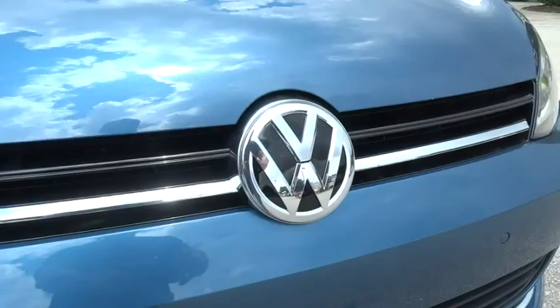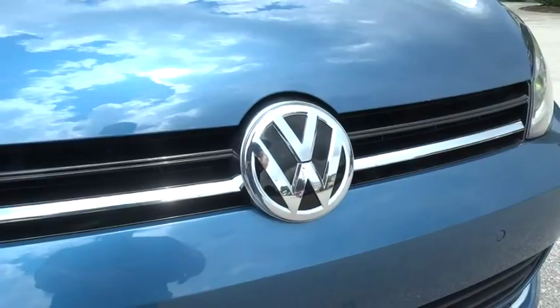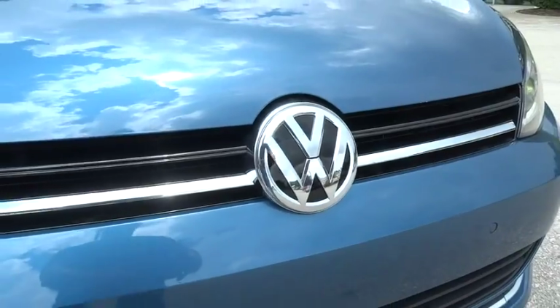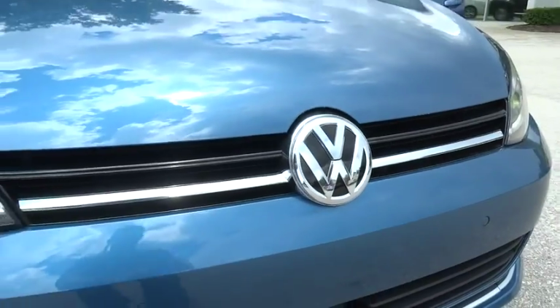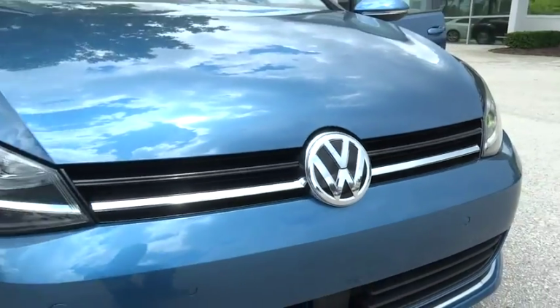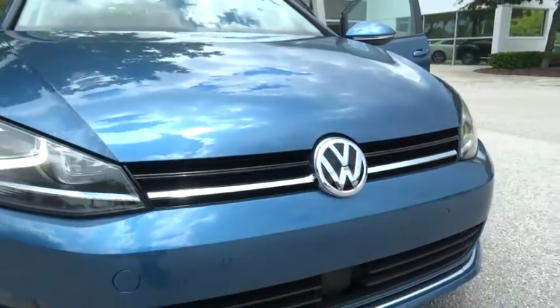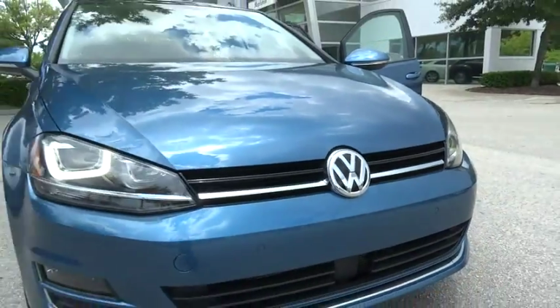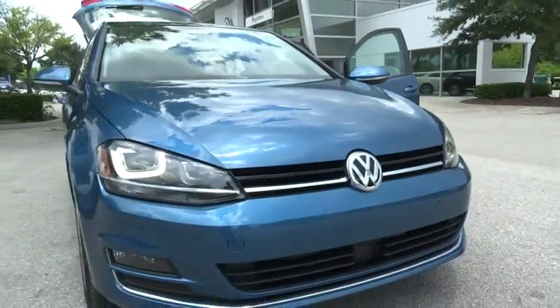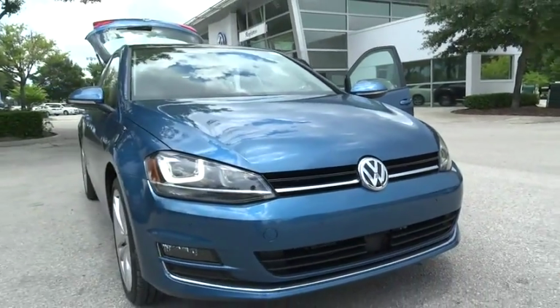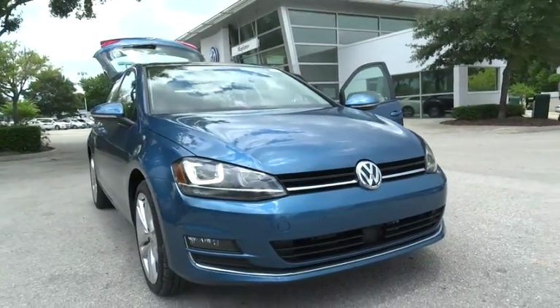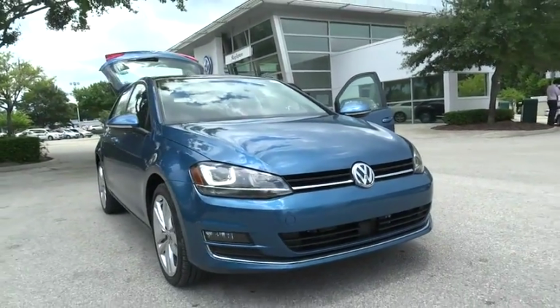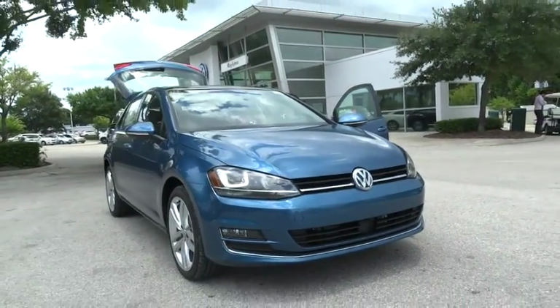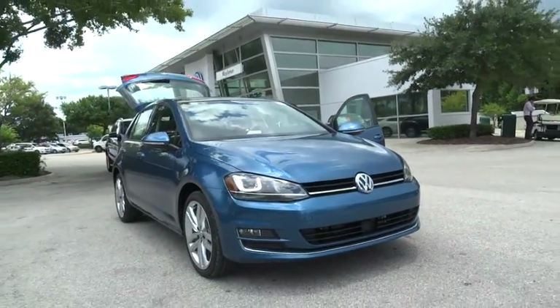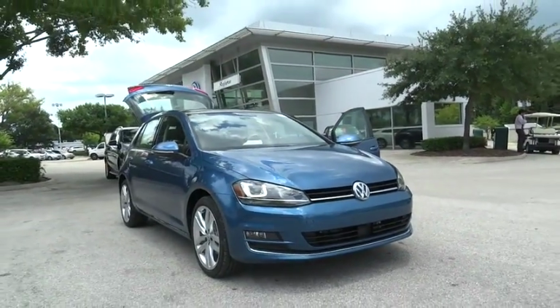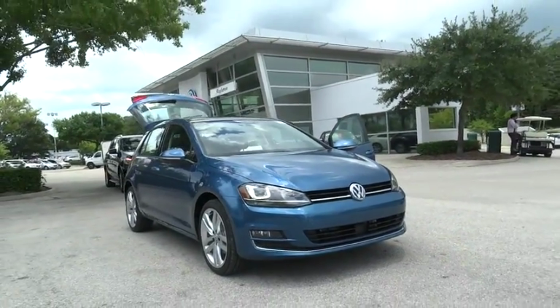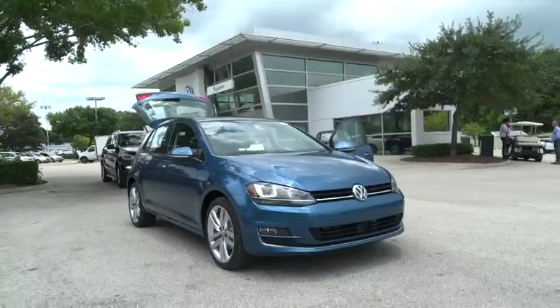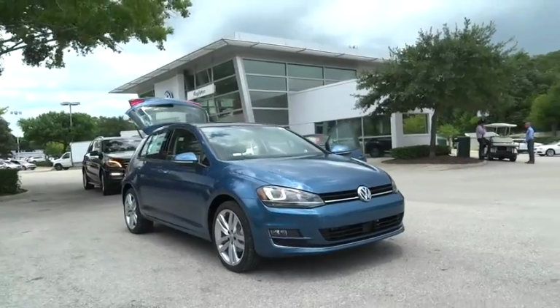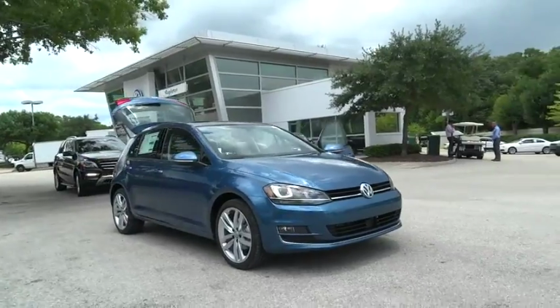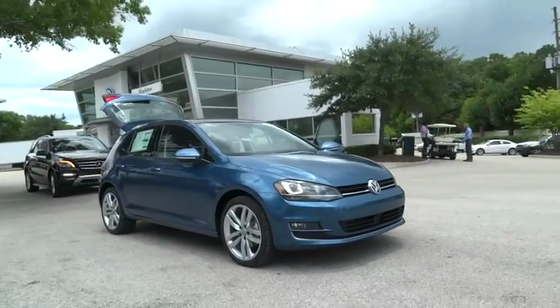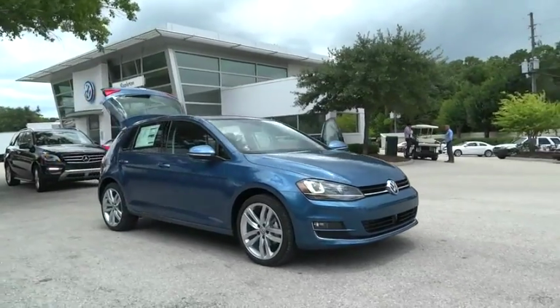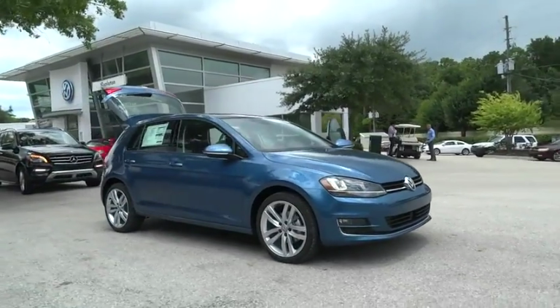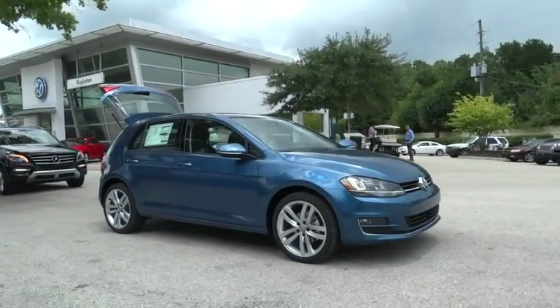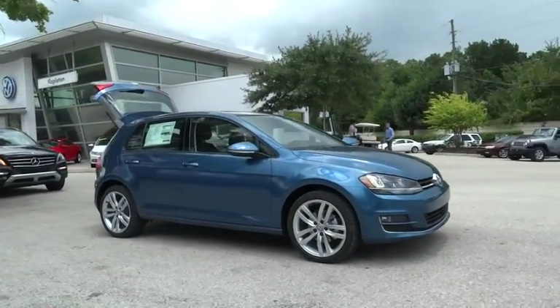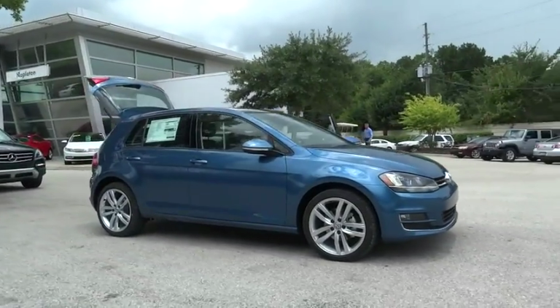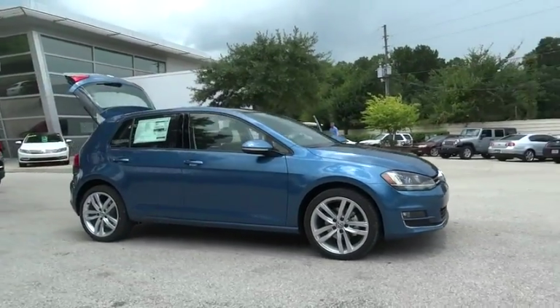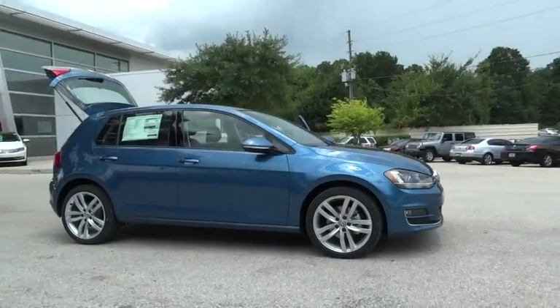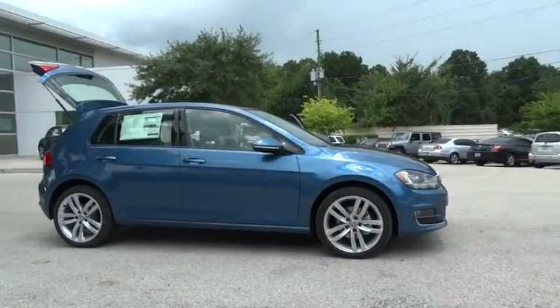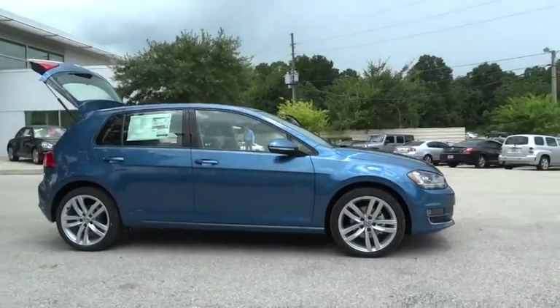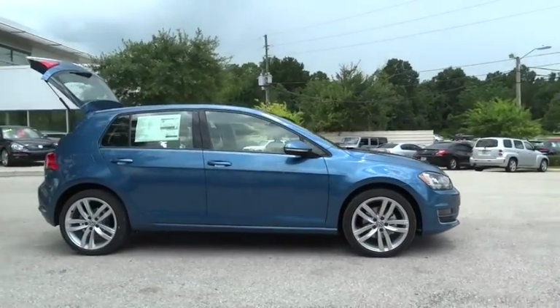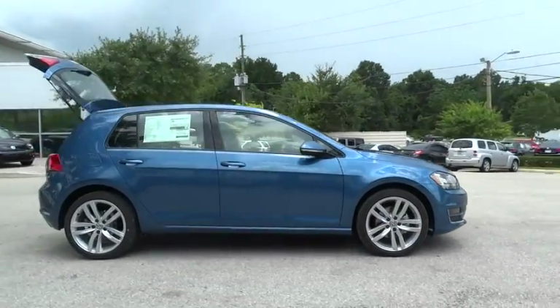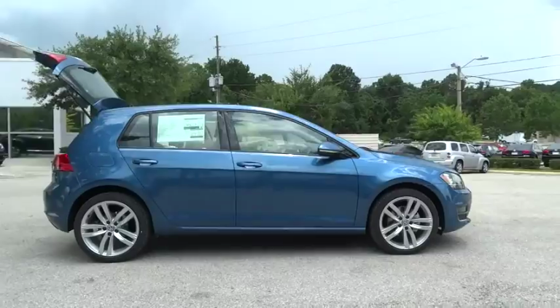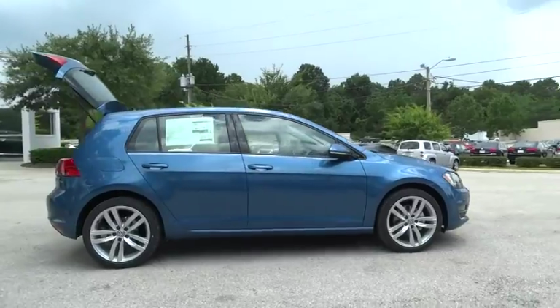2015 Golf. It's the original fun-to-drive hatchback. Drive one today. This vehicle has less than 100 miles. Here are some of this vehicle's great options.